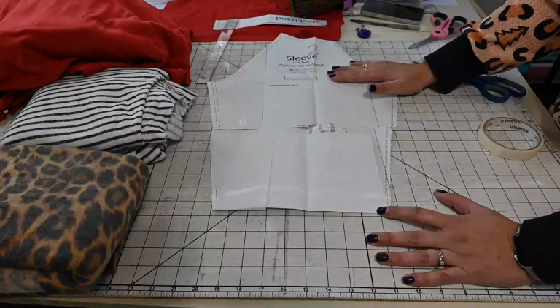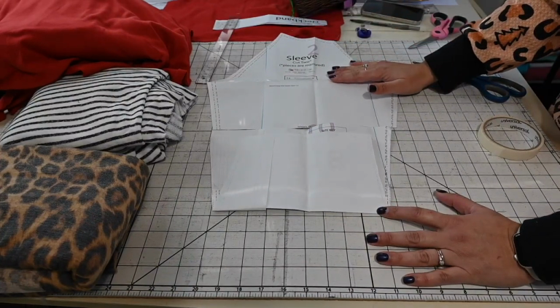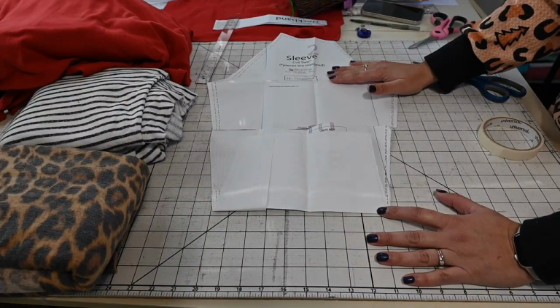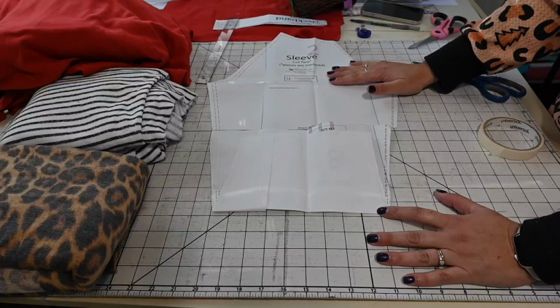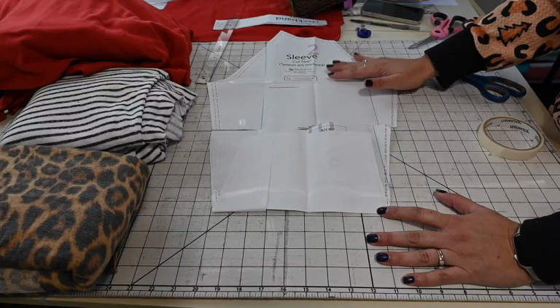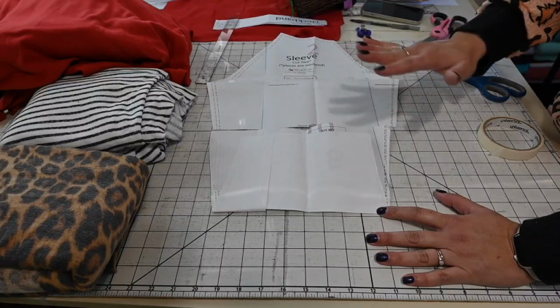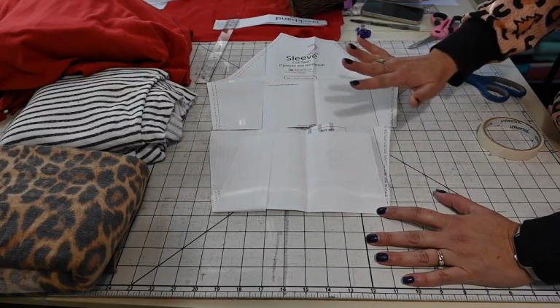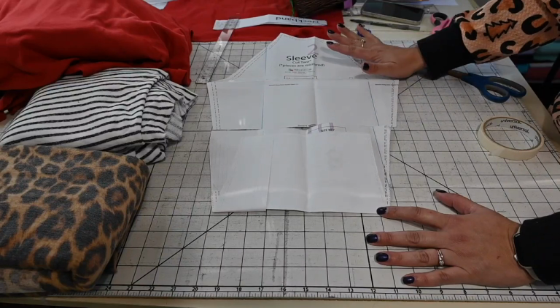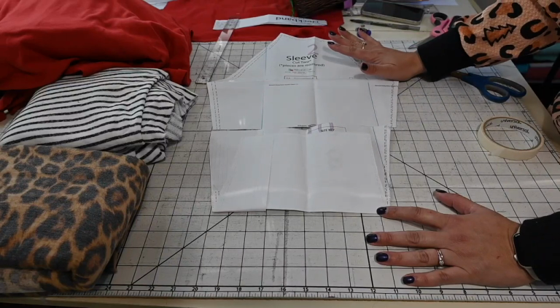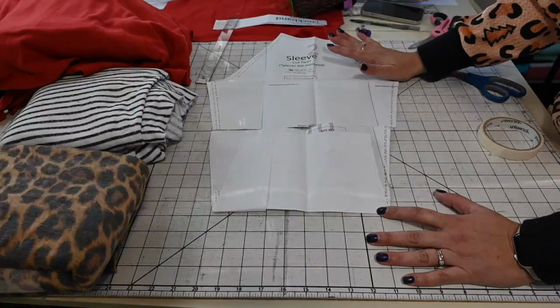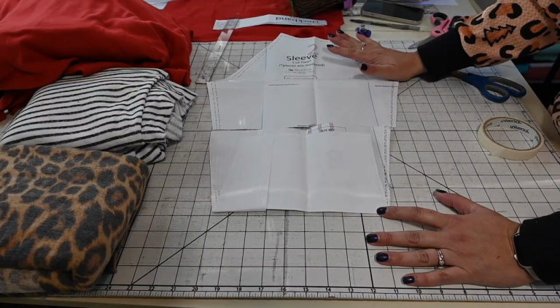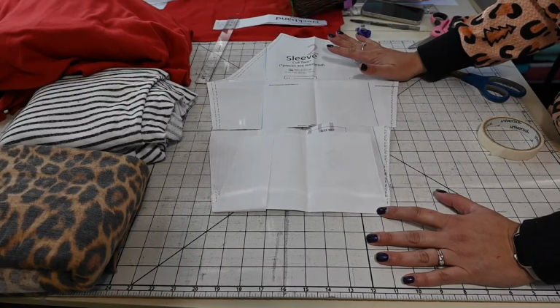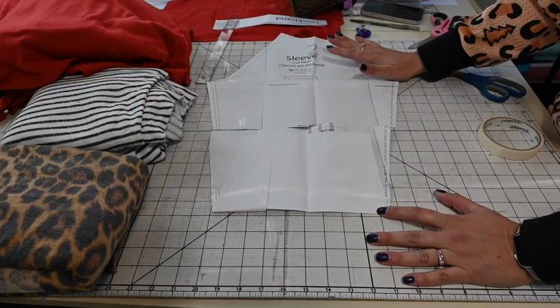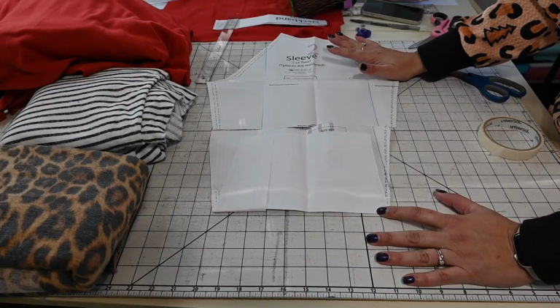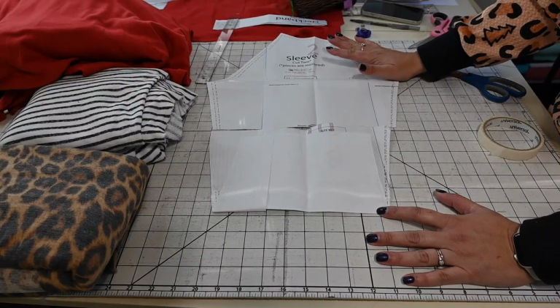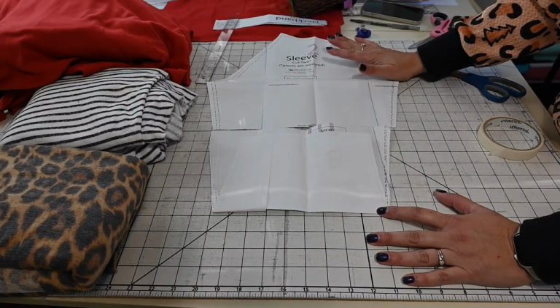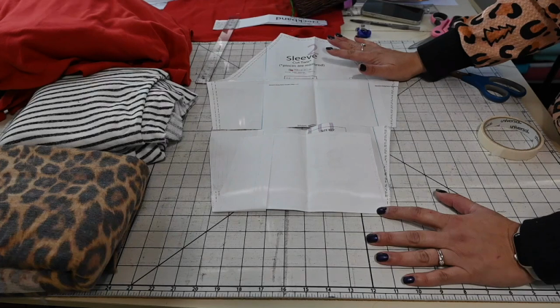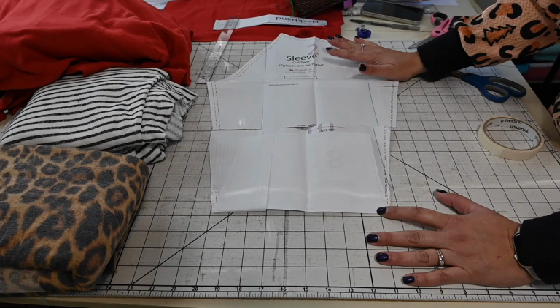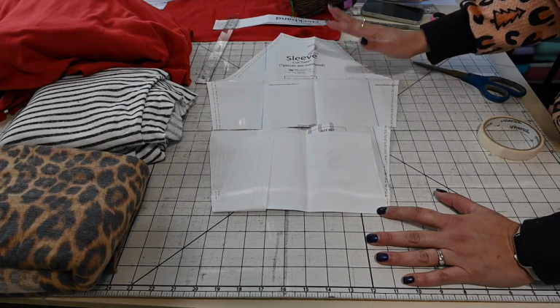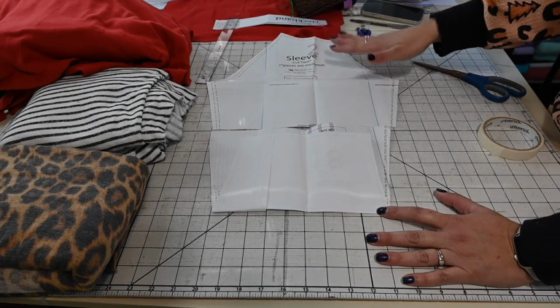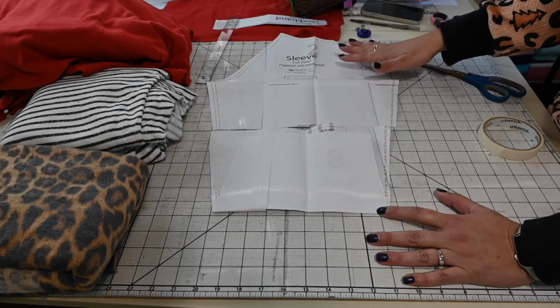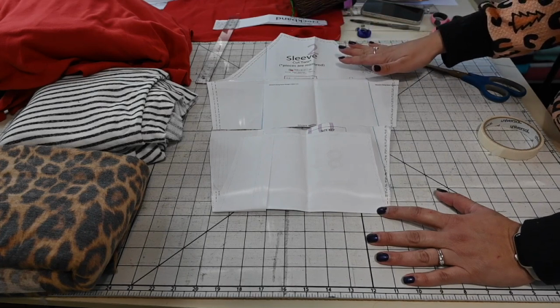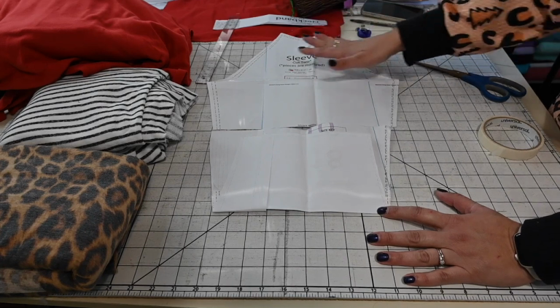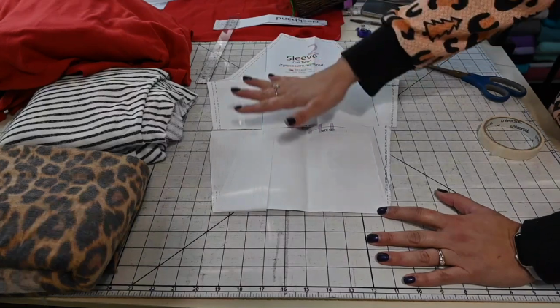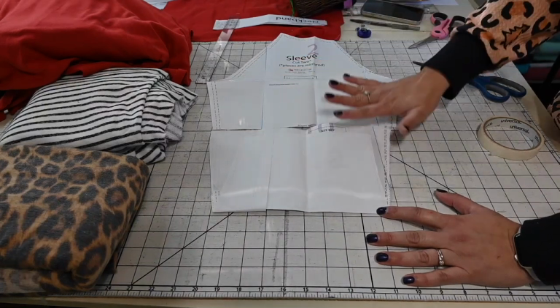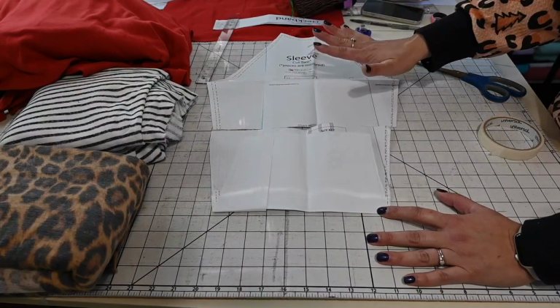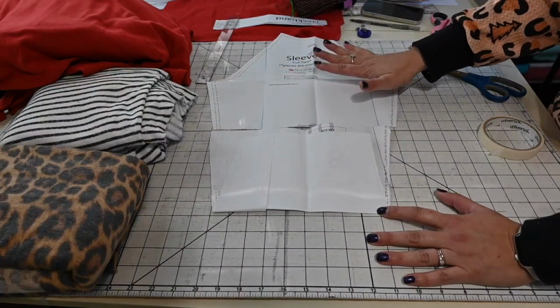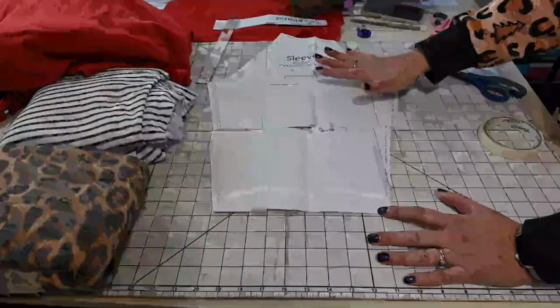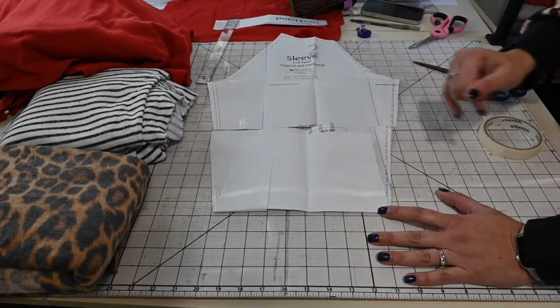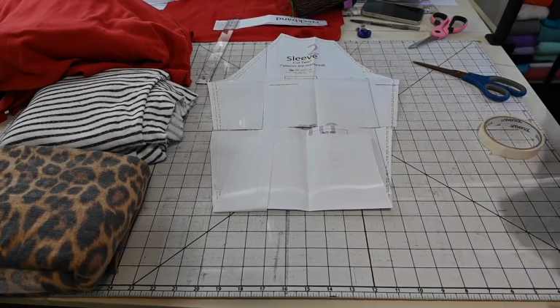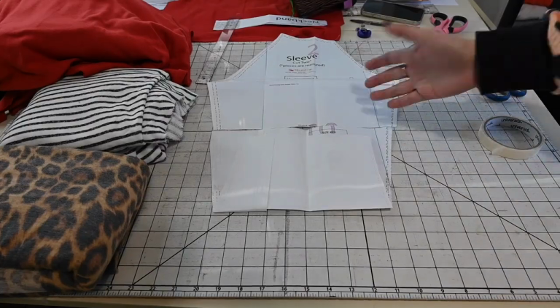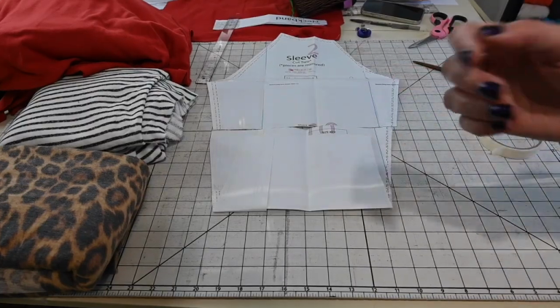I'm going to cut the bottom of the skirt using the Stickation skirt, cutting it just like the pattern calls for — no changes at all. The sleeve color blocking is the only thing I'm cutting differently, along with the bodice.